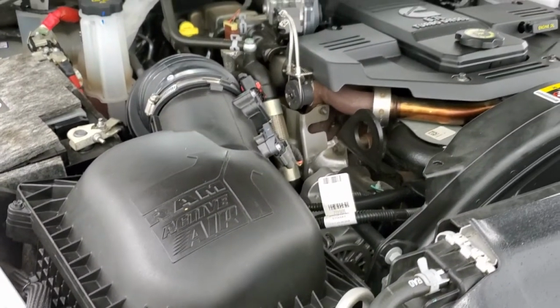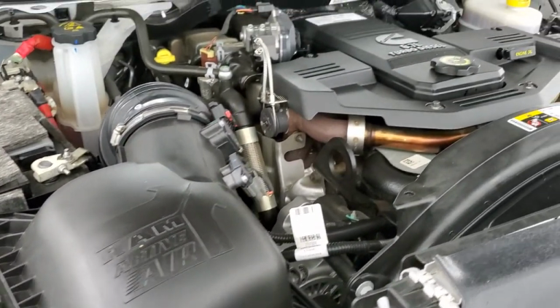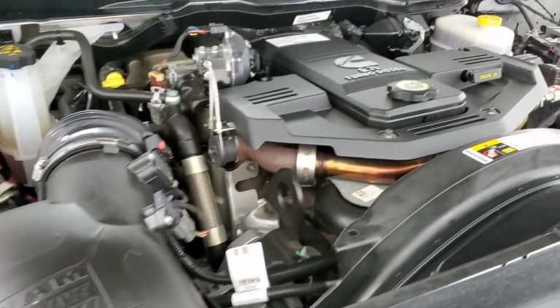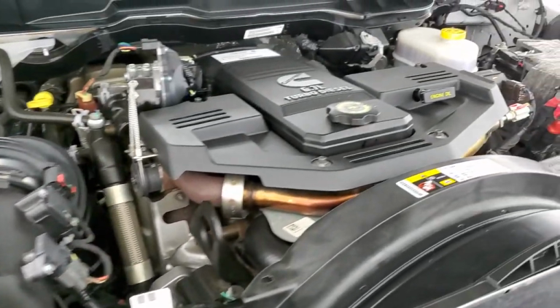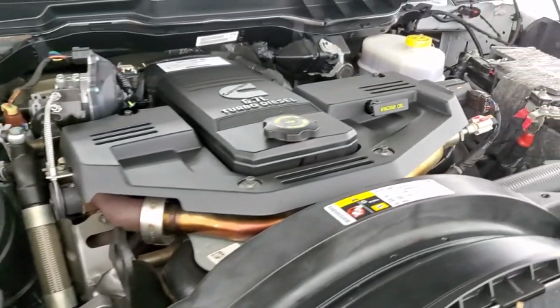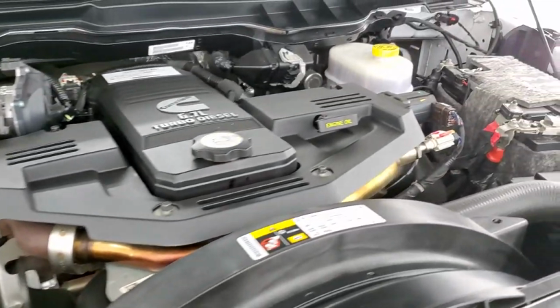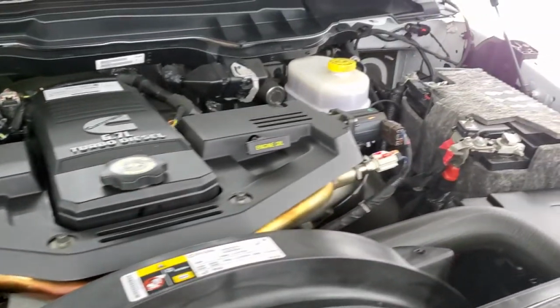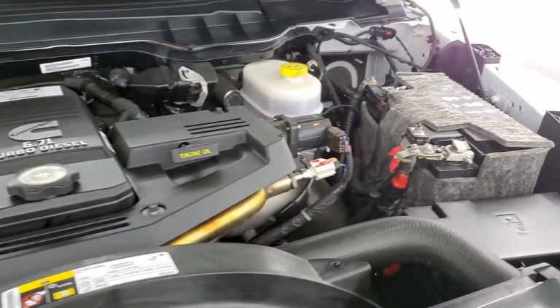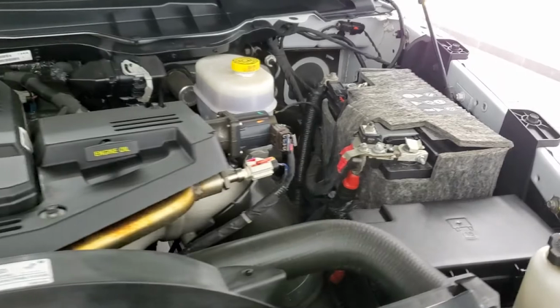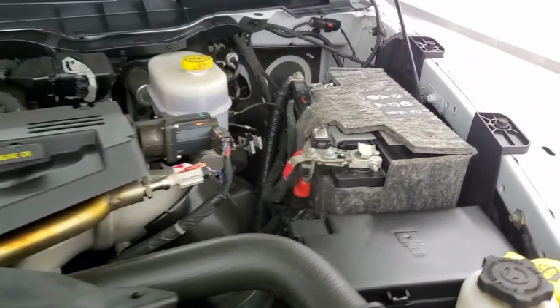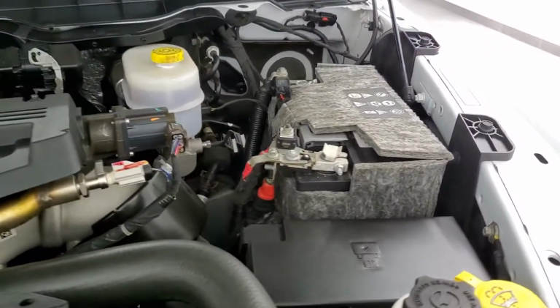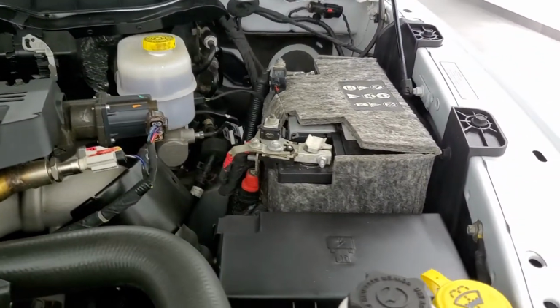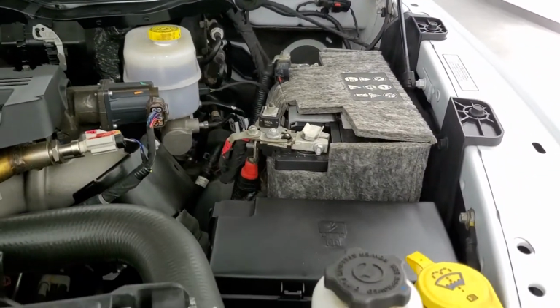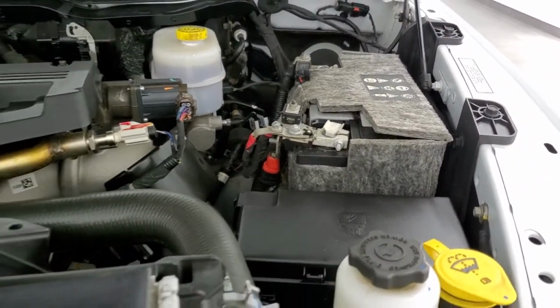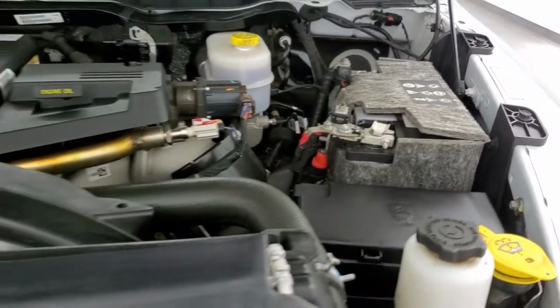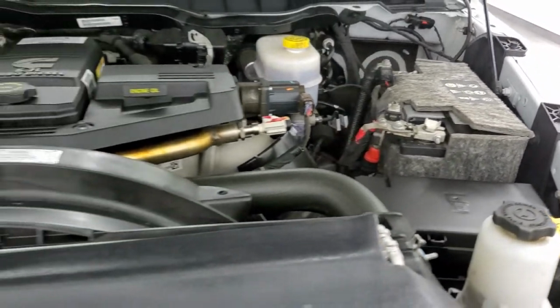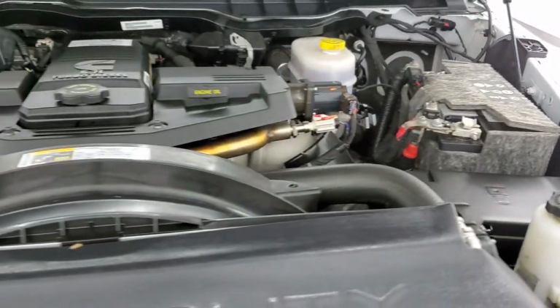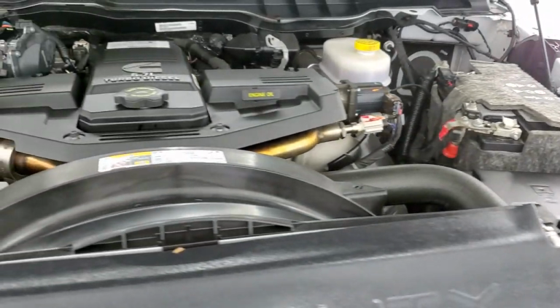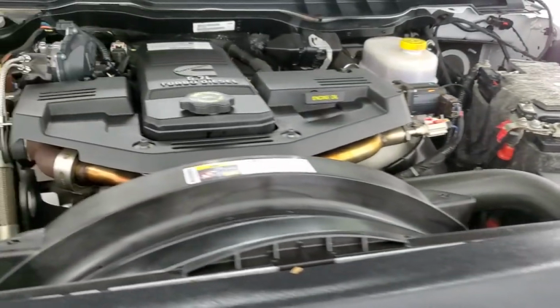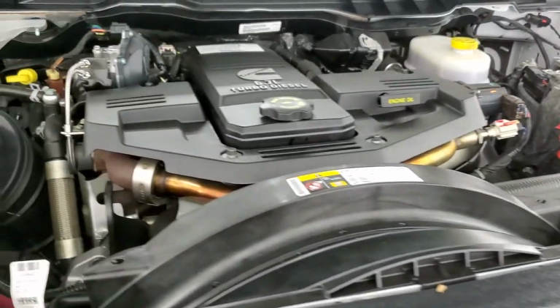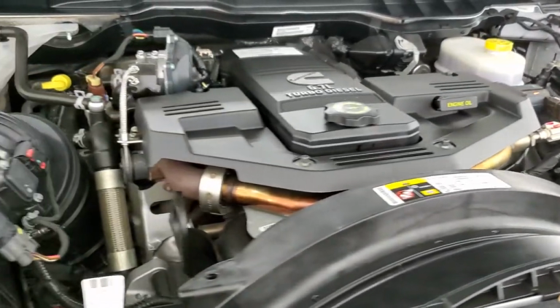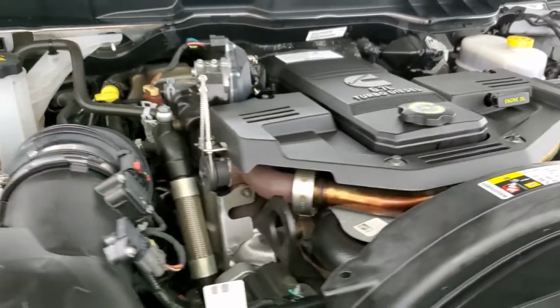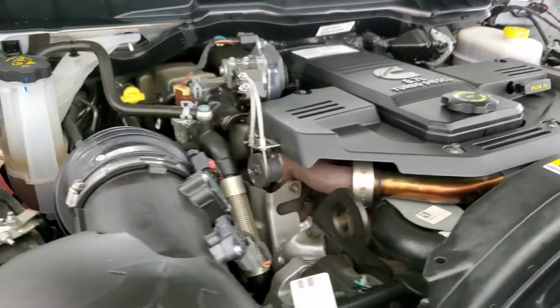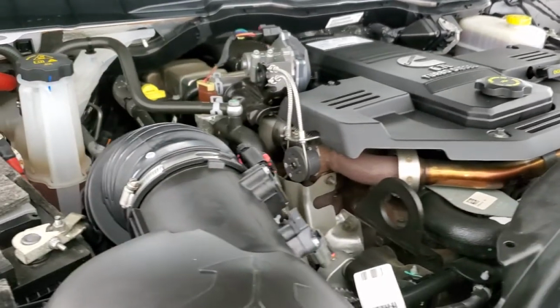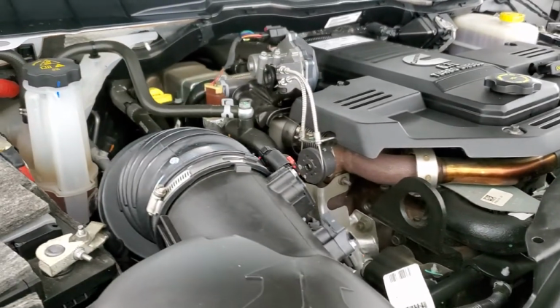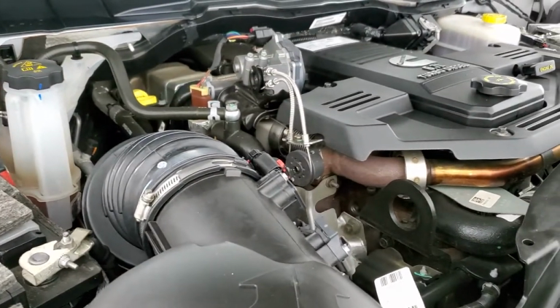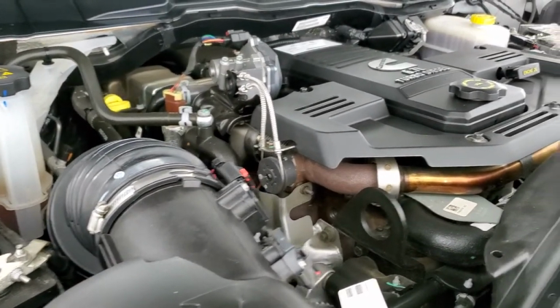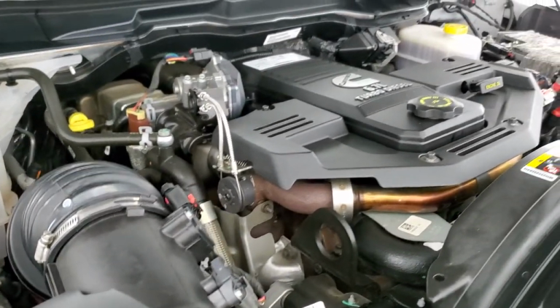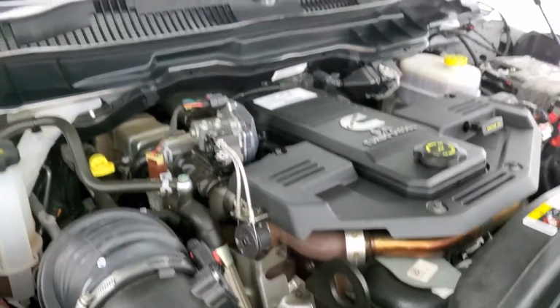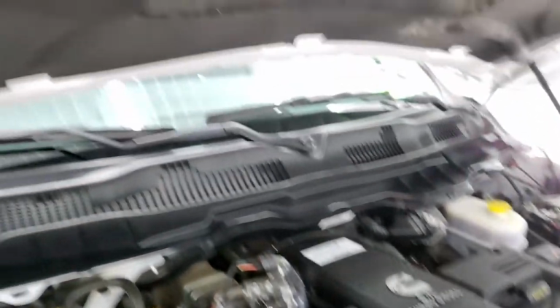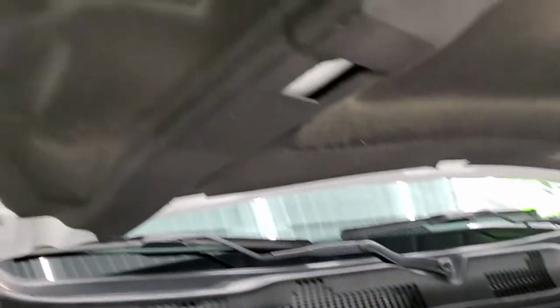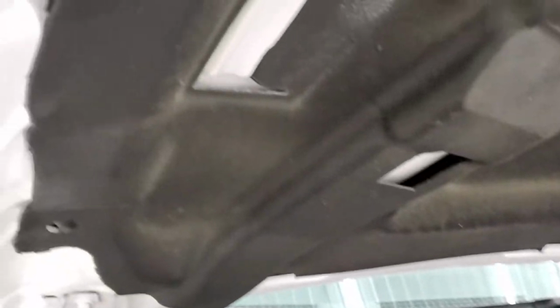Once again, this truck has been fully safety inspected by our service shop. It has a fresh oil and filter change, all the fluids have been checked and topped off, and it has brand new rear tires. This truck is 100% ready to go.